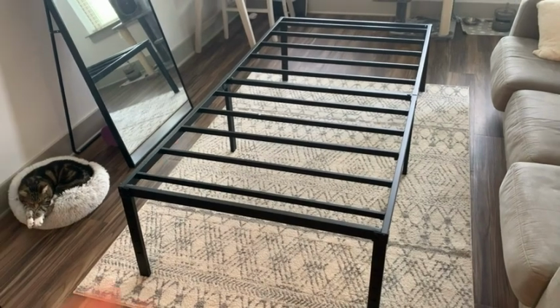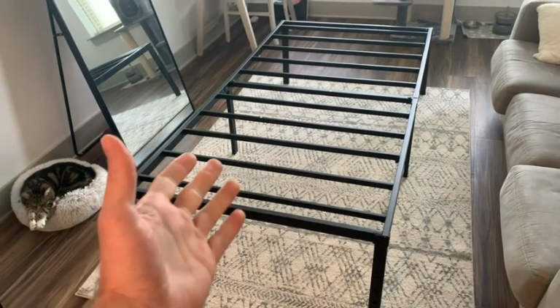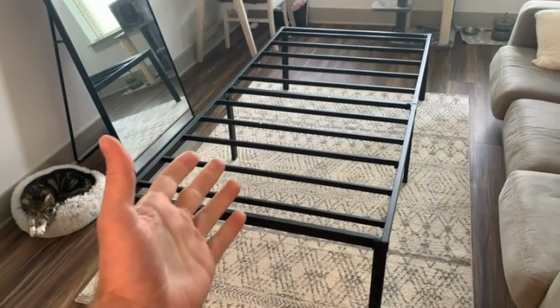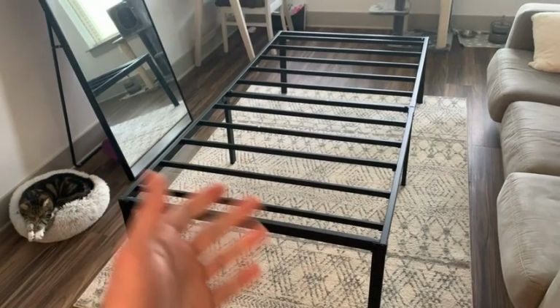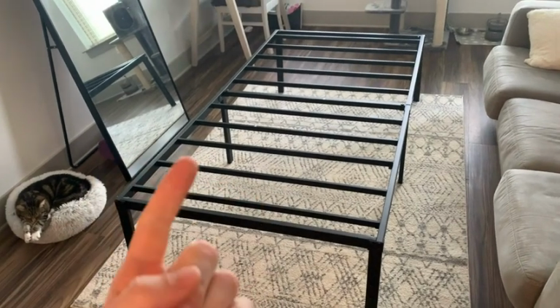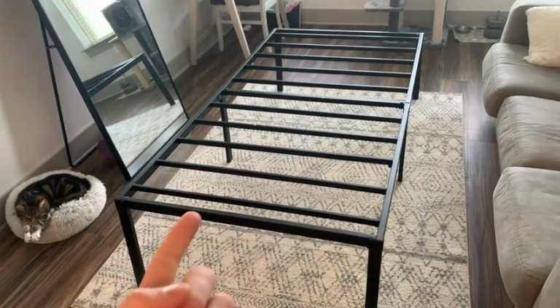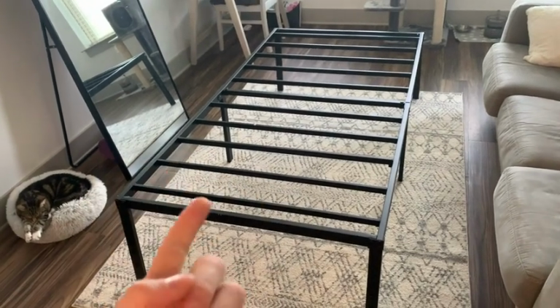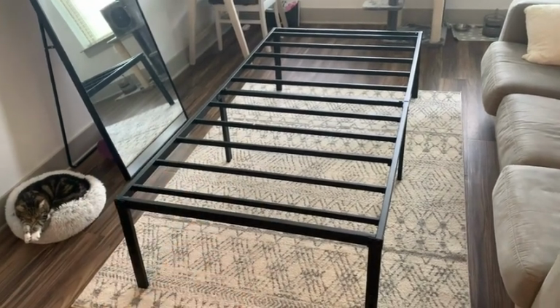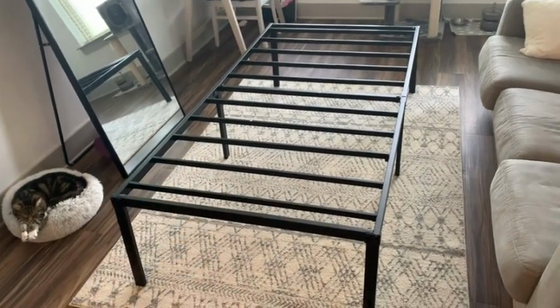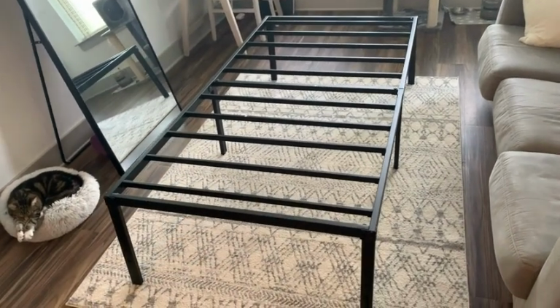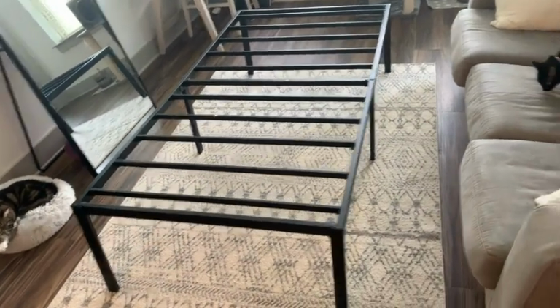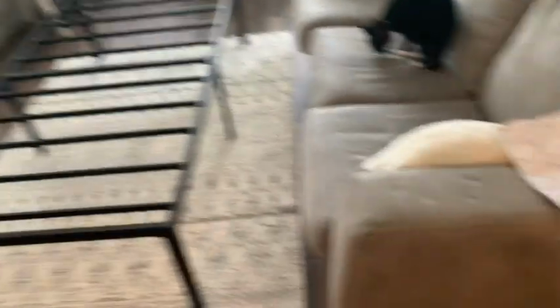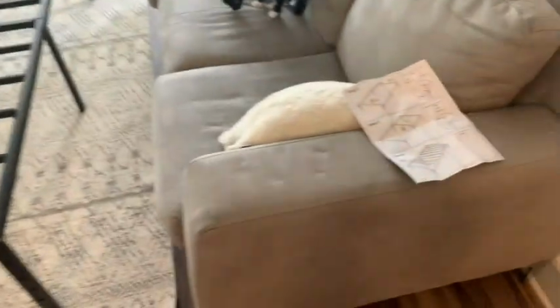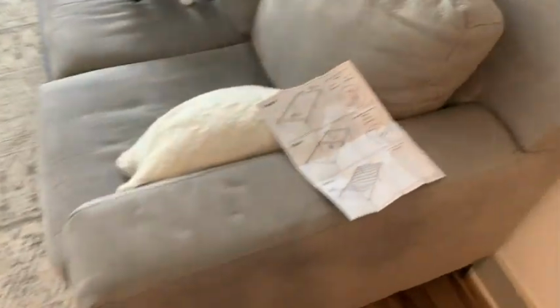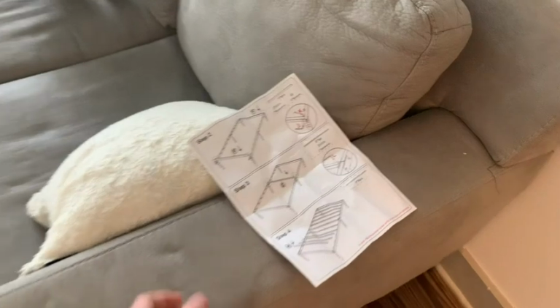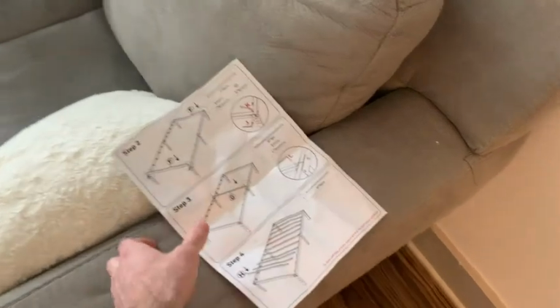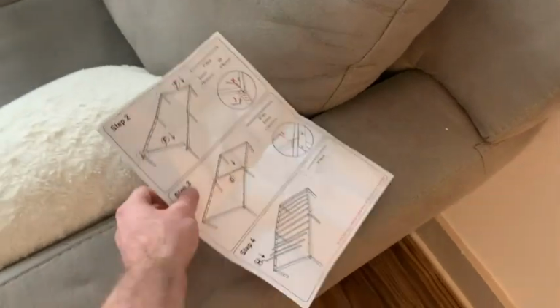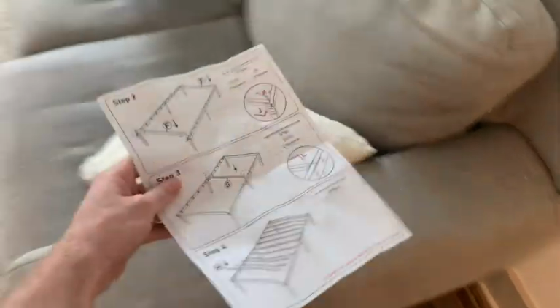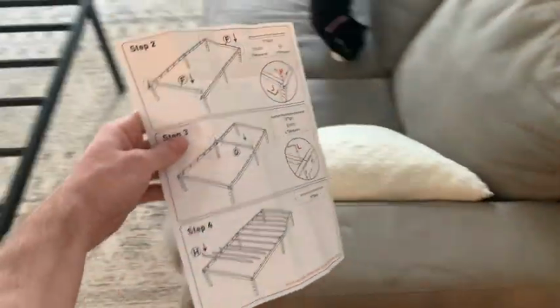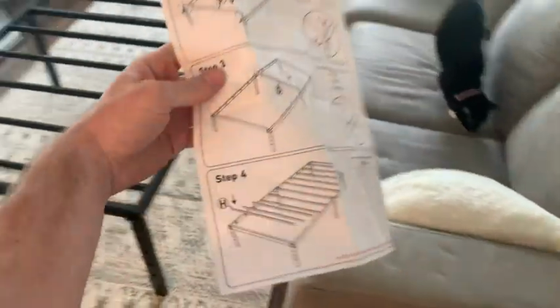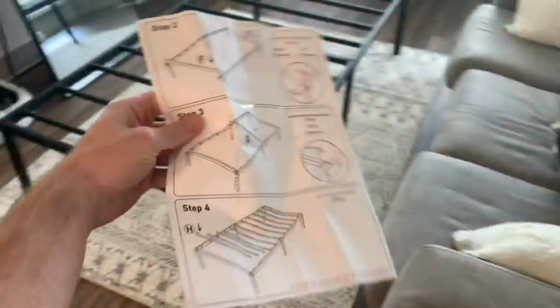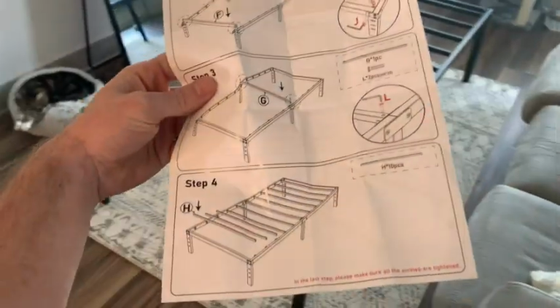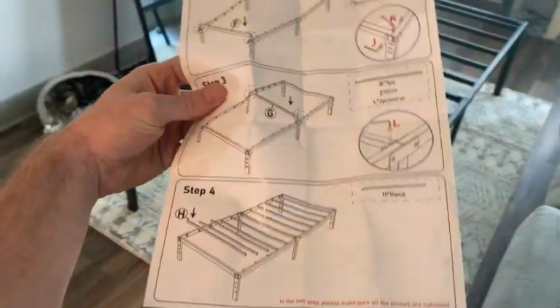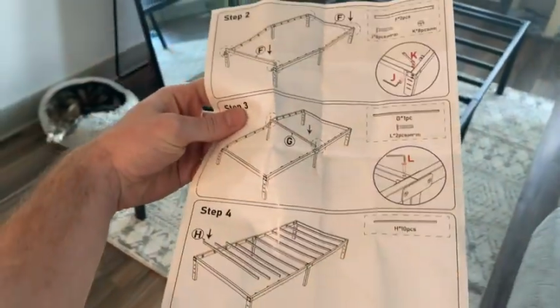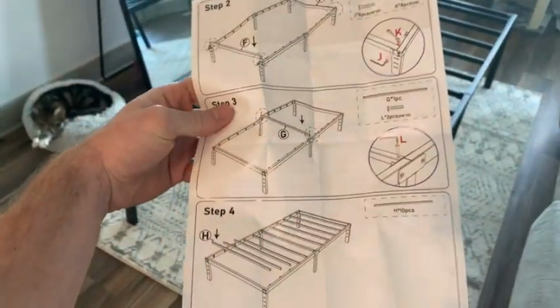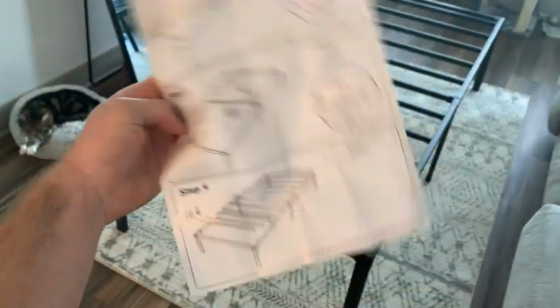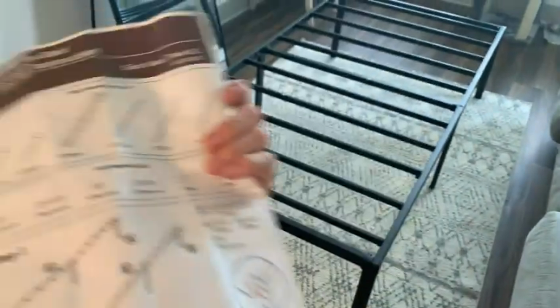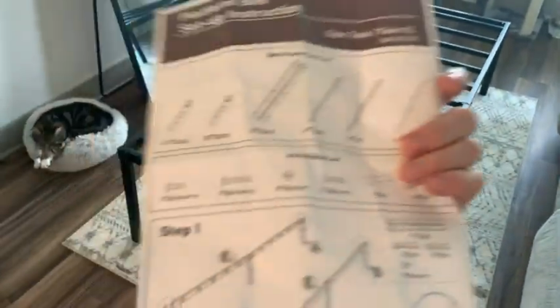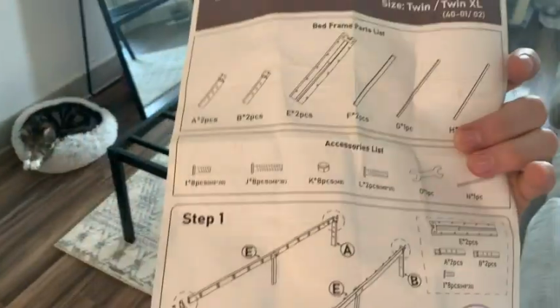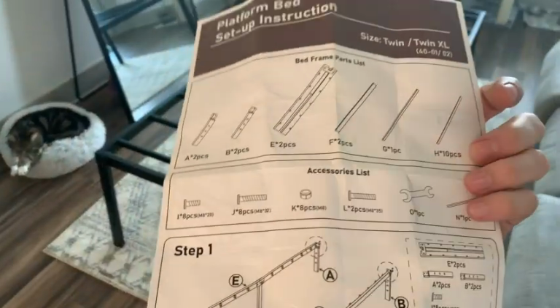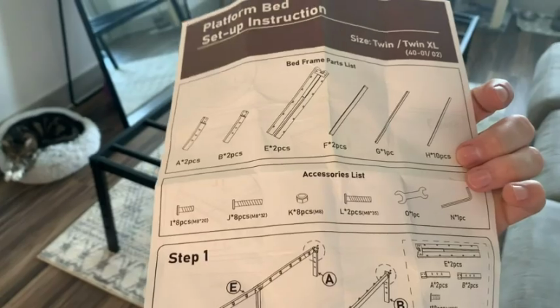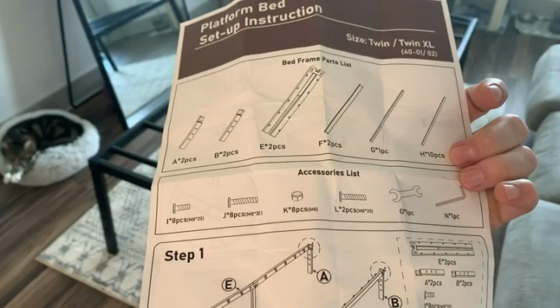Speaking on assembly, it only took about 15 minutes to put together, and if we take a look here at the instructions, there's literally only four steps to get it completed with about 20 screws.